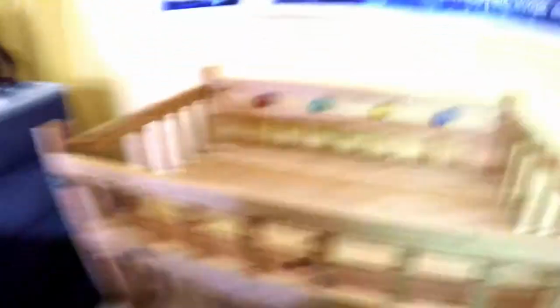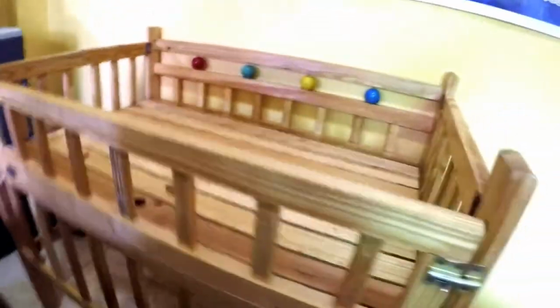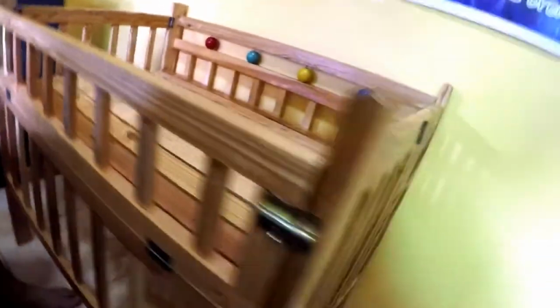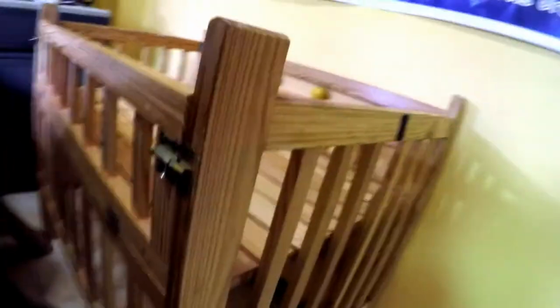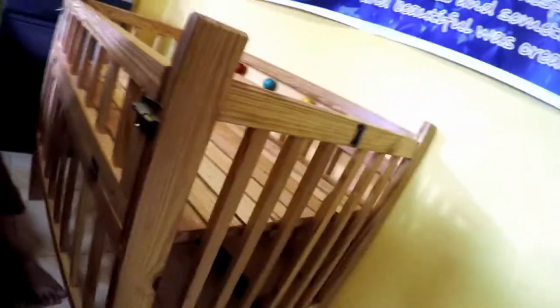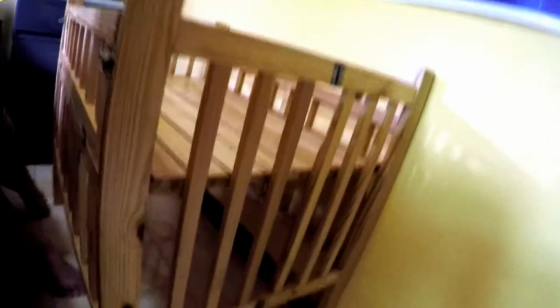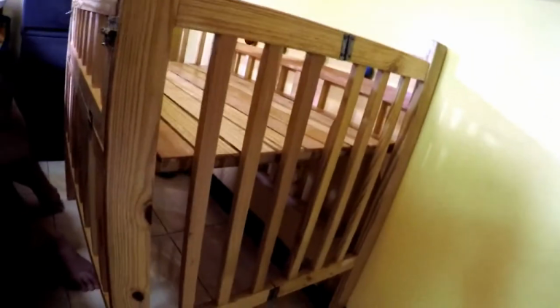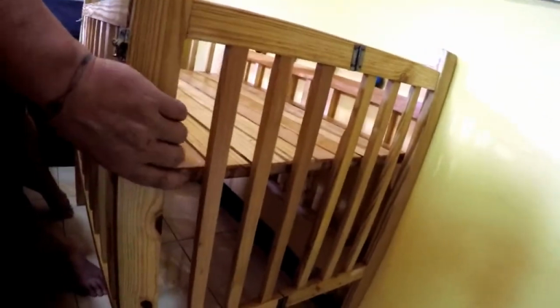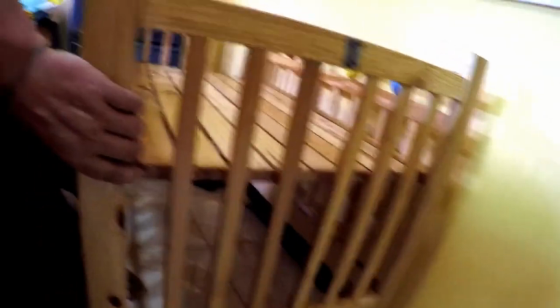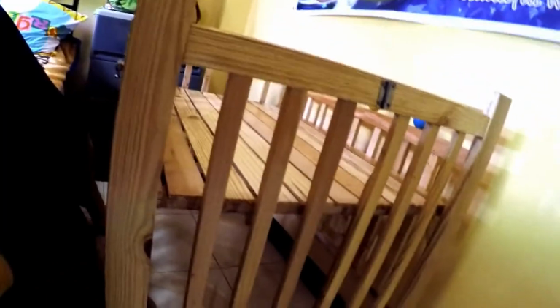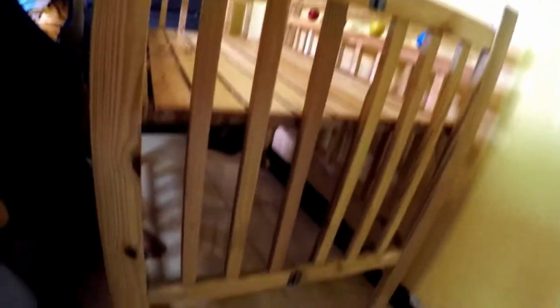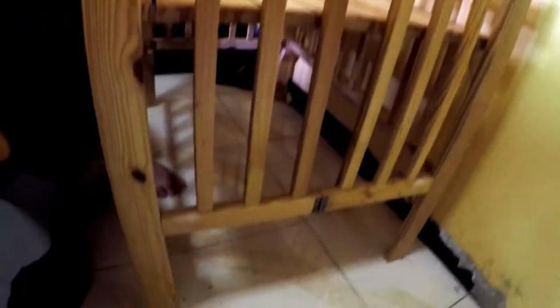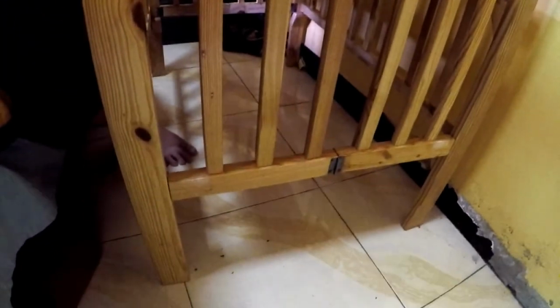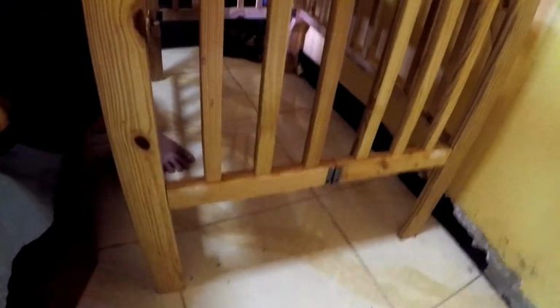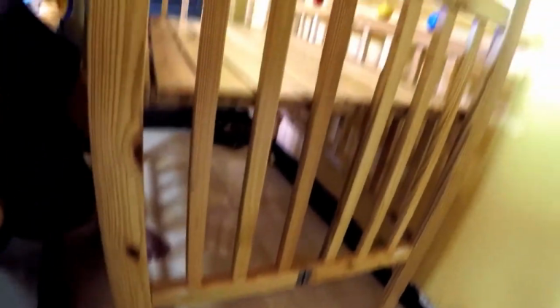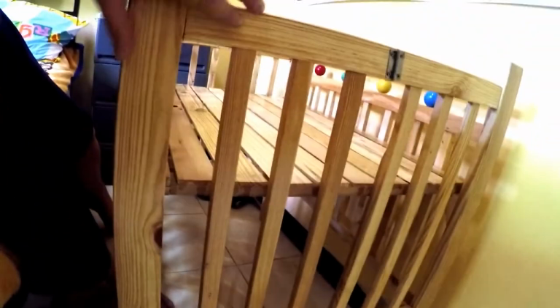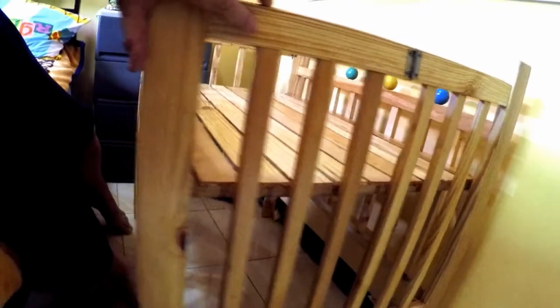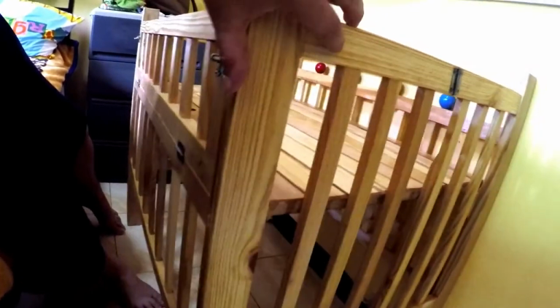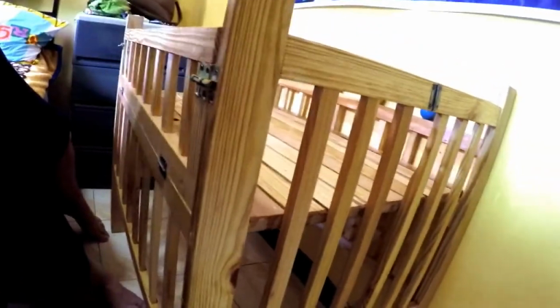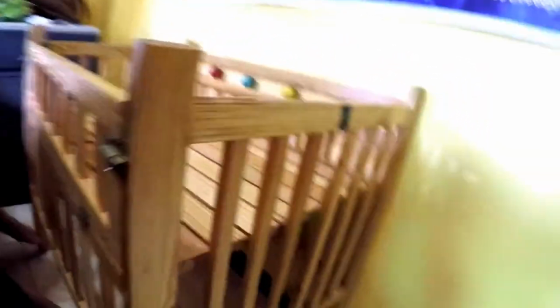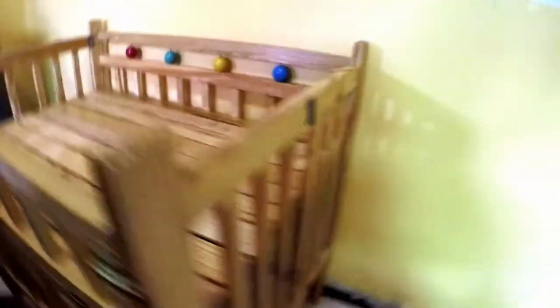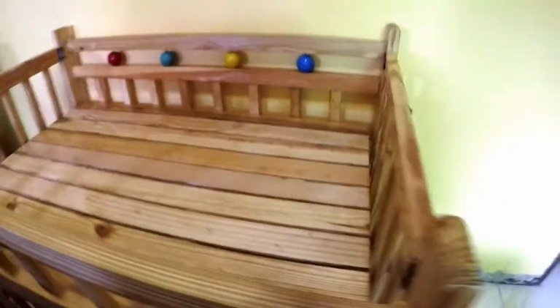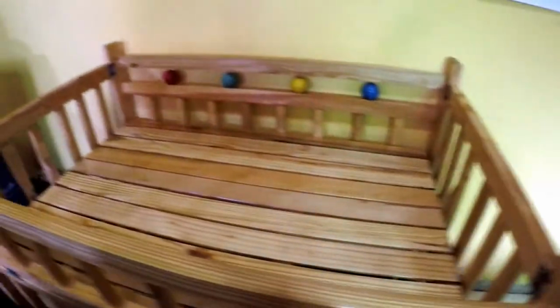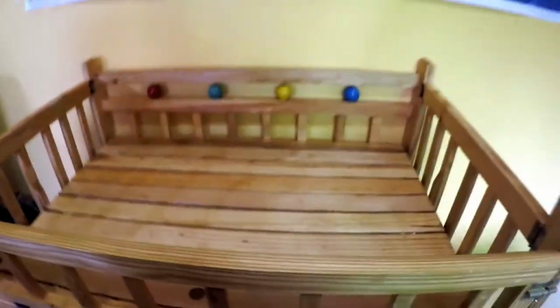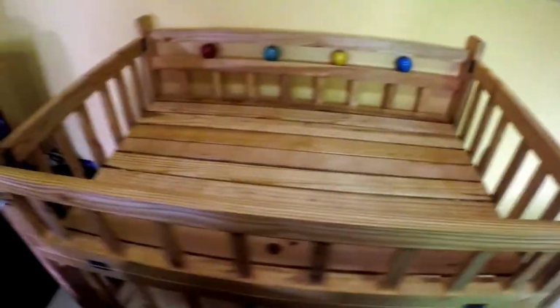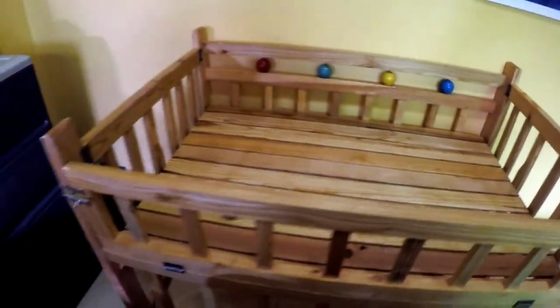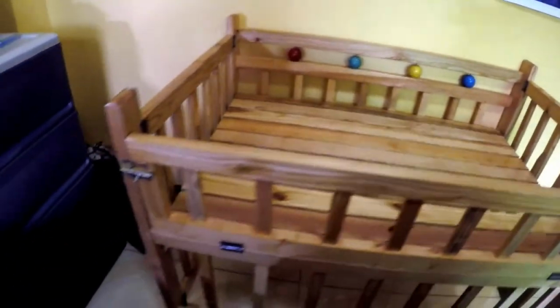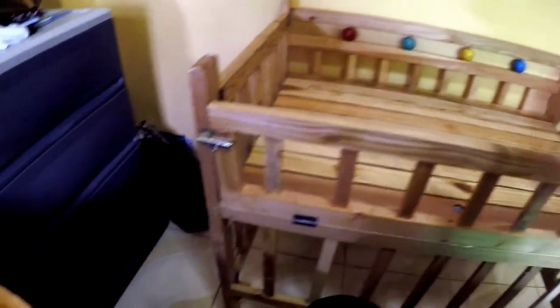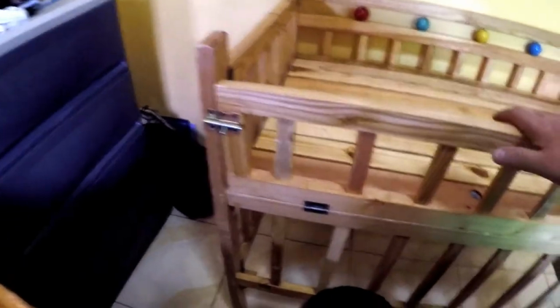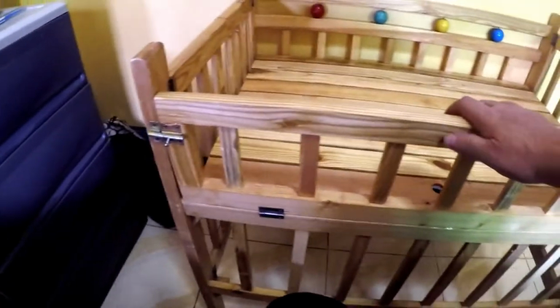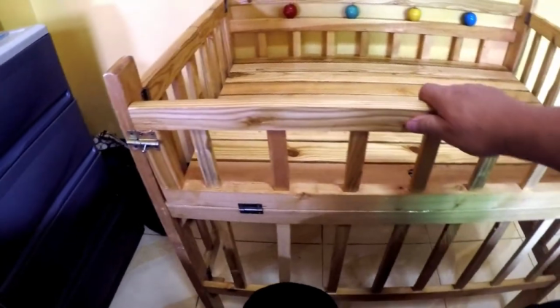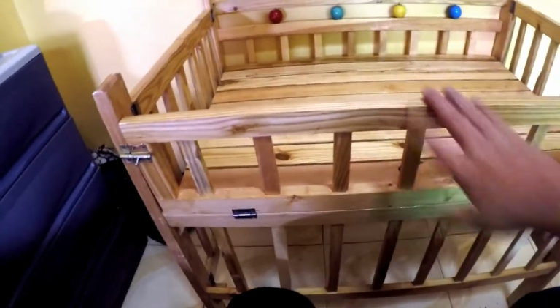That is the baby bed, and that's a view from the front. That is all there is to it. 2,435 pesos total — the 435 pesos was the delivery charge. The price of the bed was 2,000 pesos.